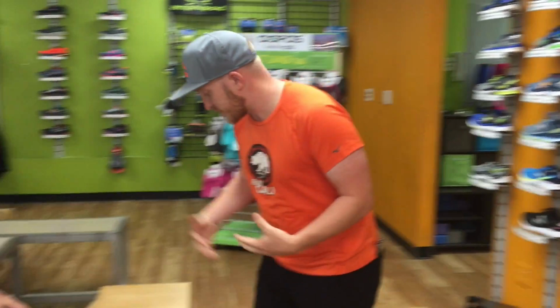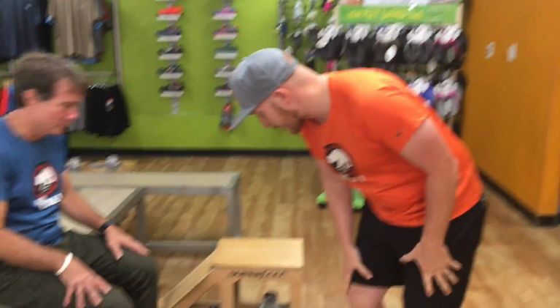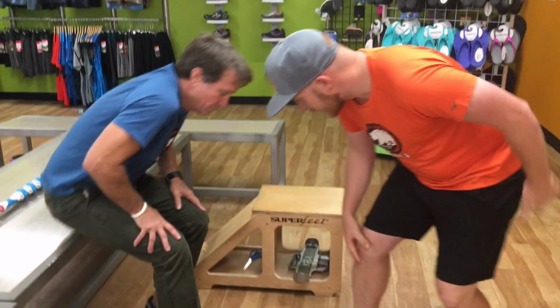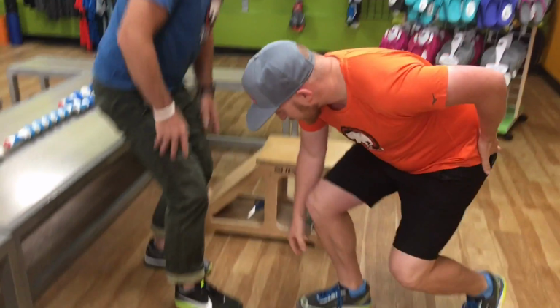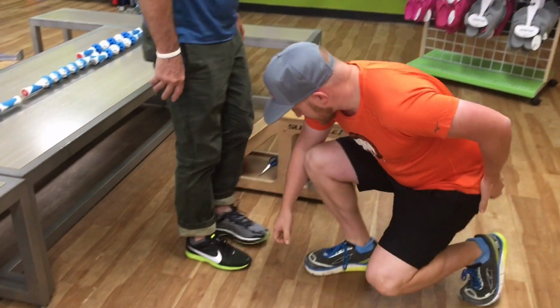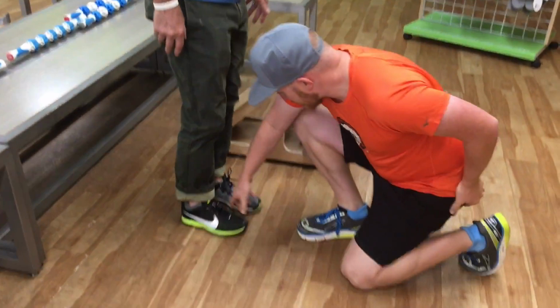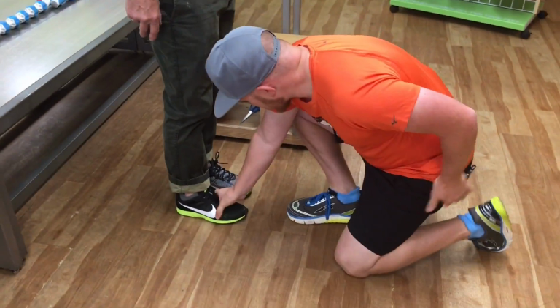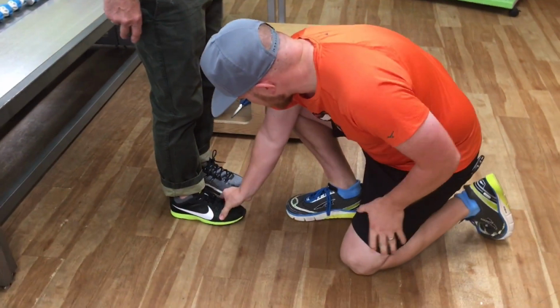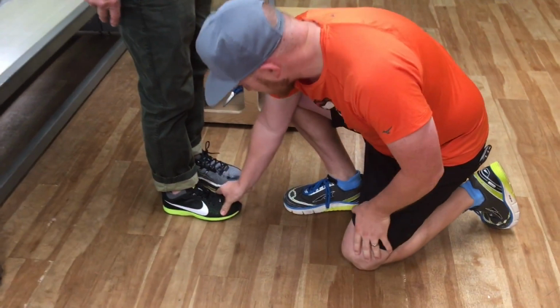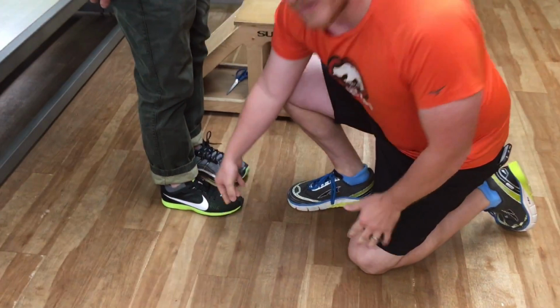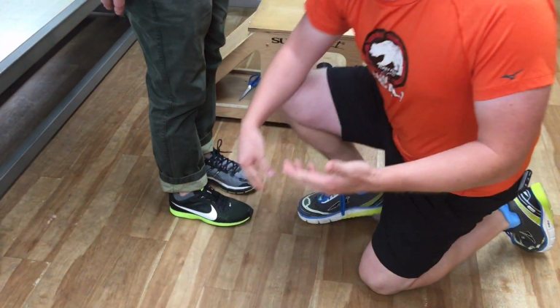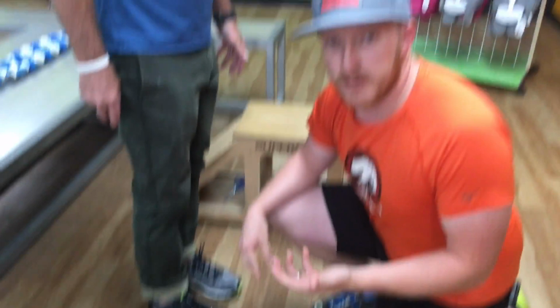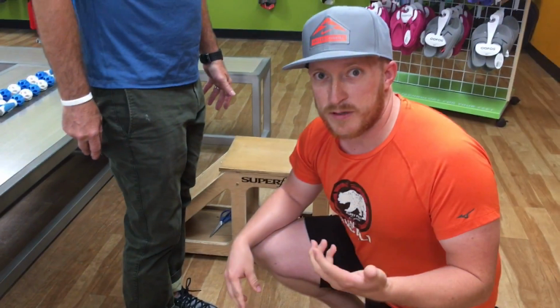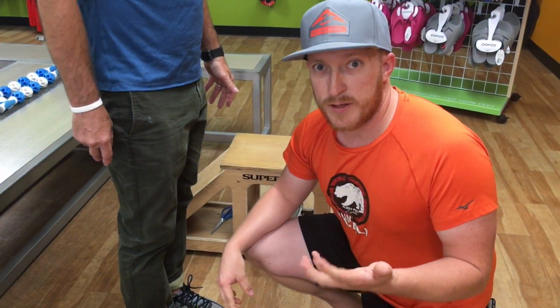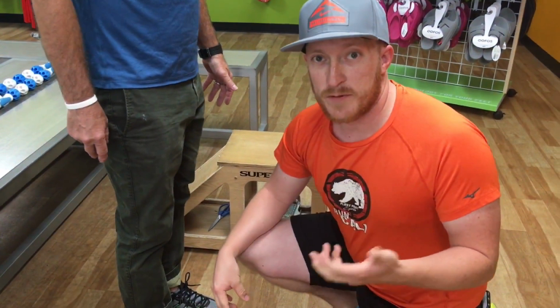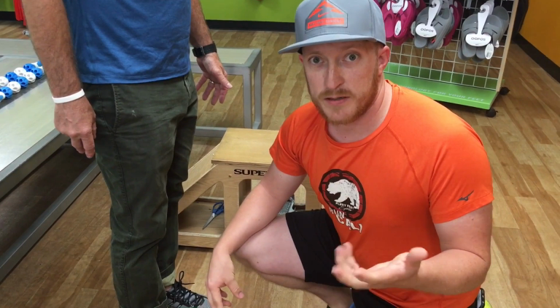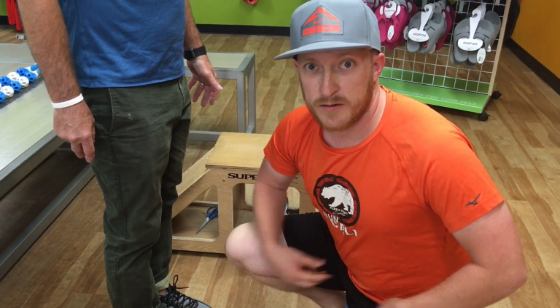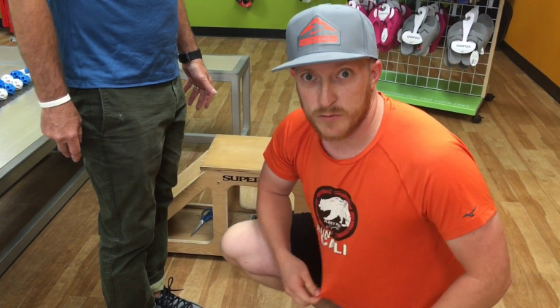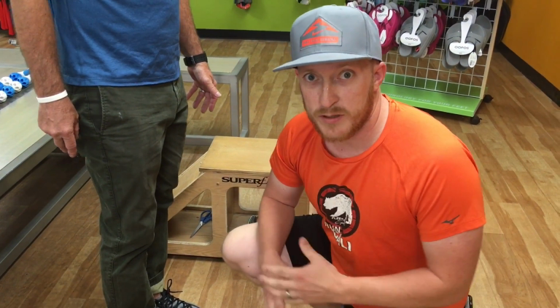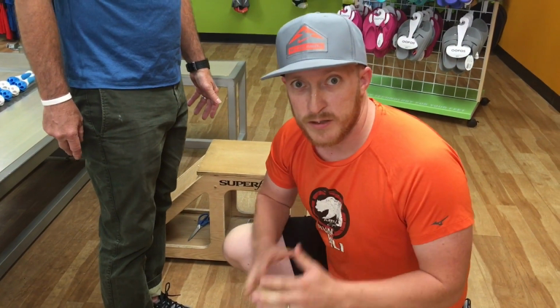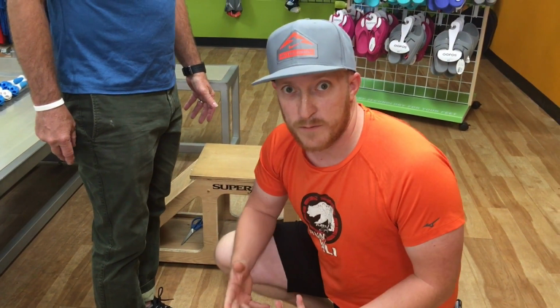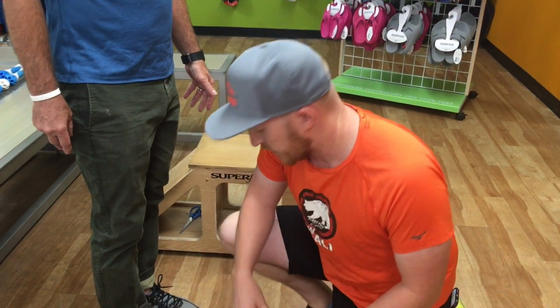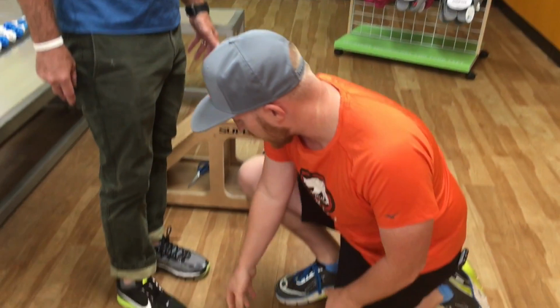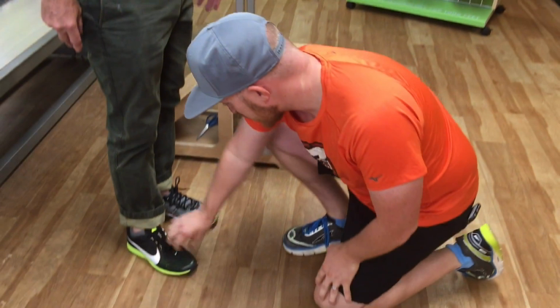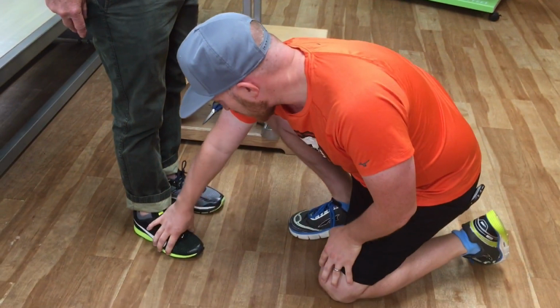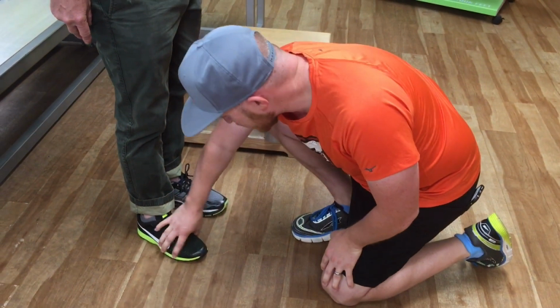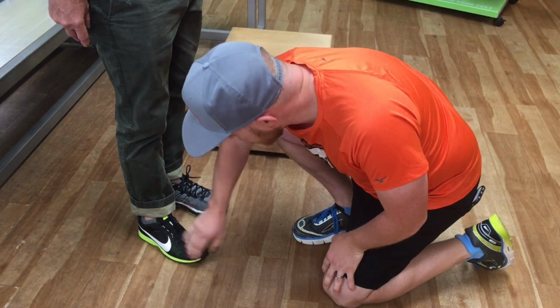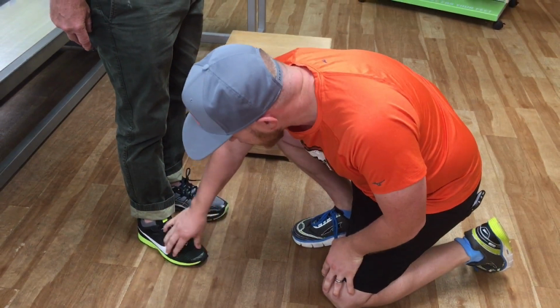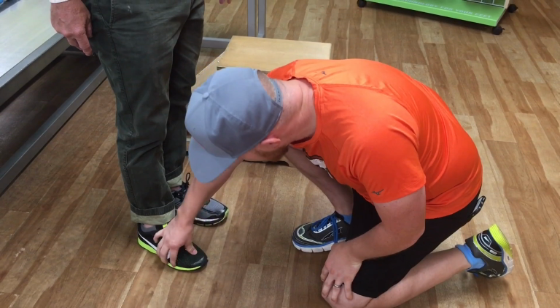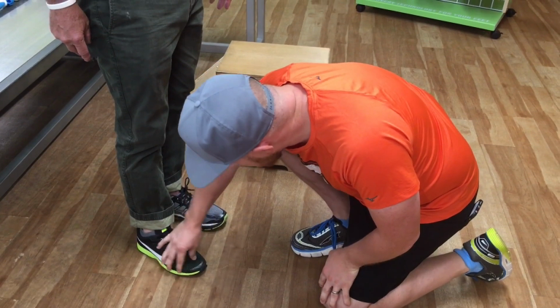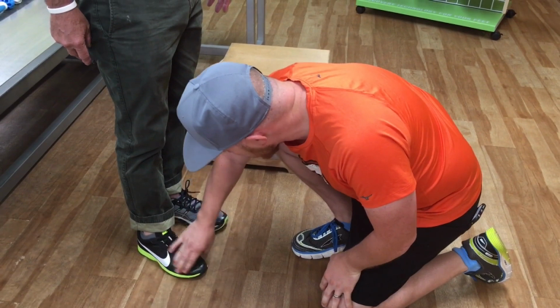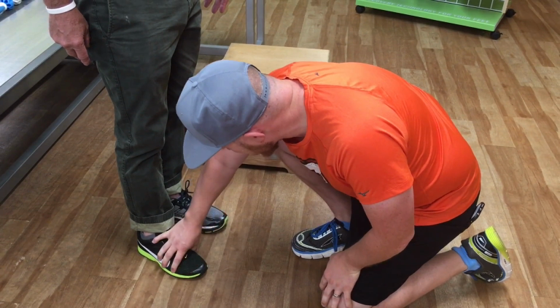Go ahead and stand up there for me. So again, like we mentioned earlier, we're looking for a thumb's width from the end of your toe. That gives you room to breathe, you have room for swelling as well, and then we want to make sure that you're not spilling over the side.